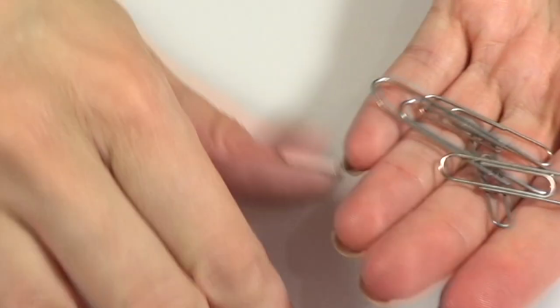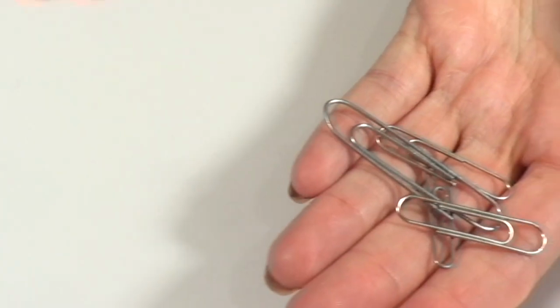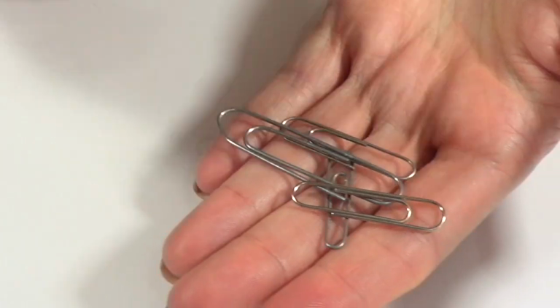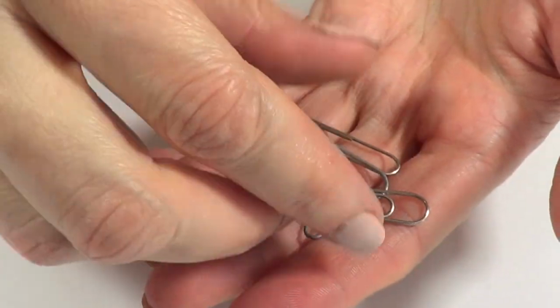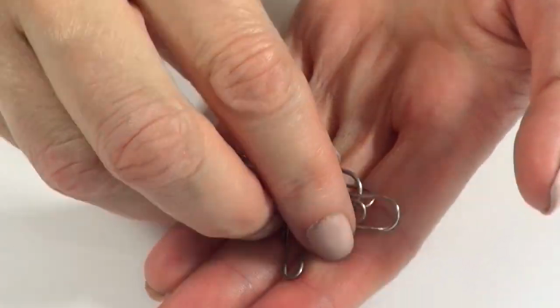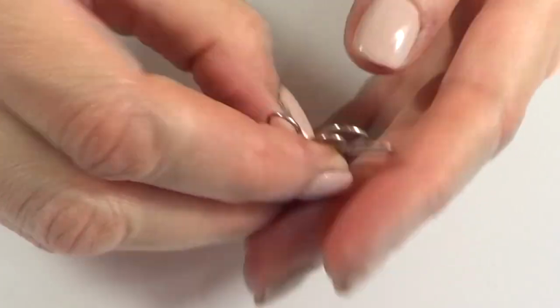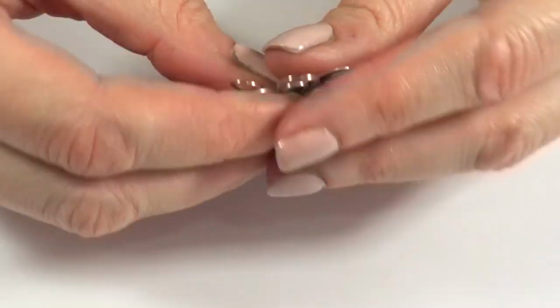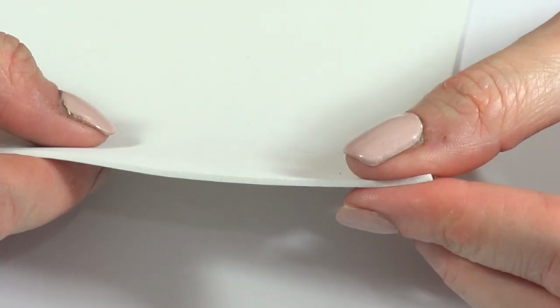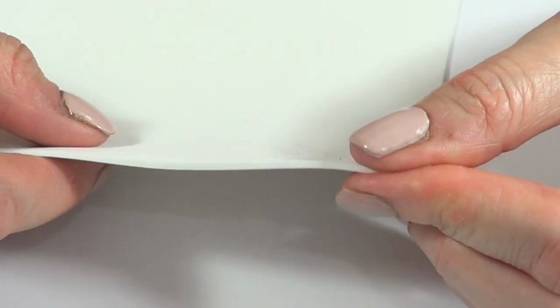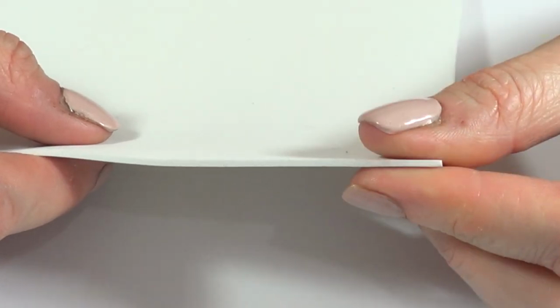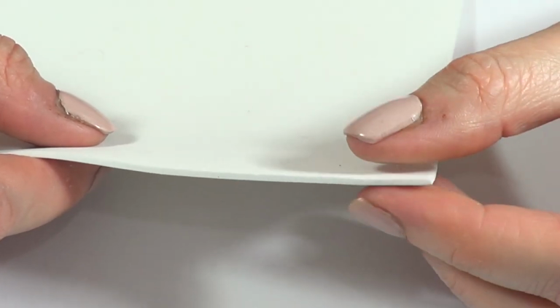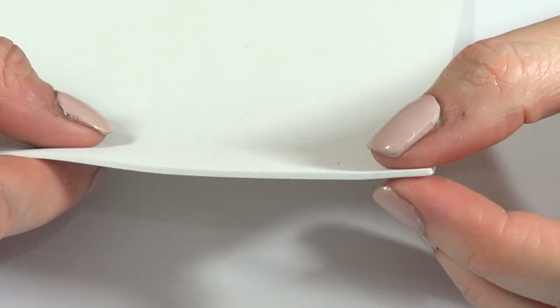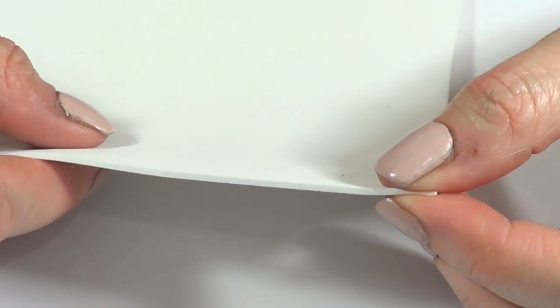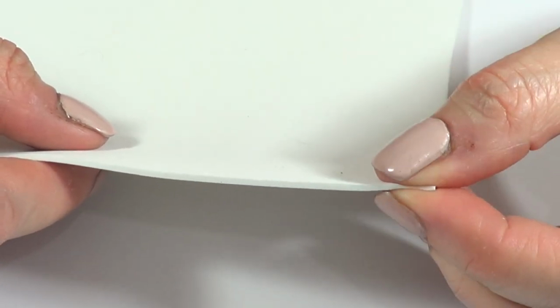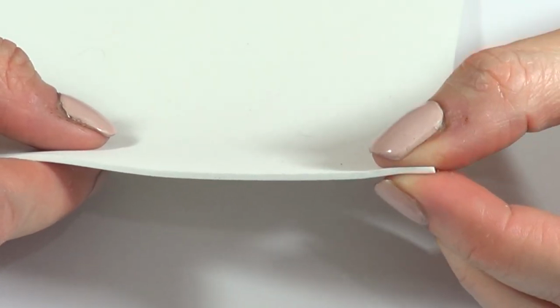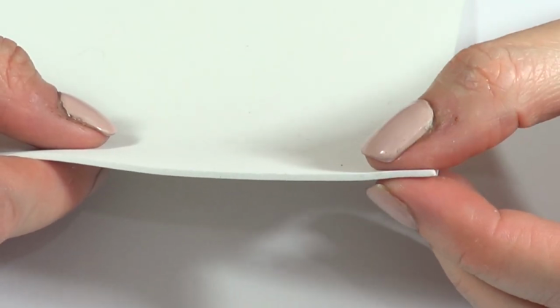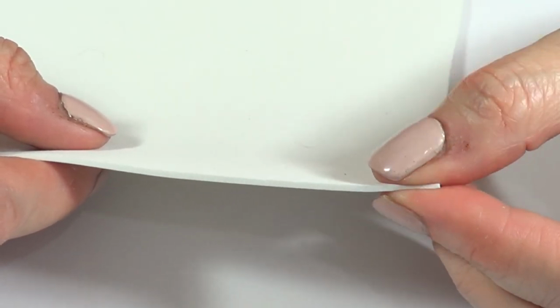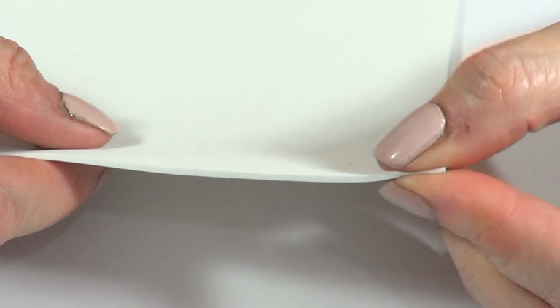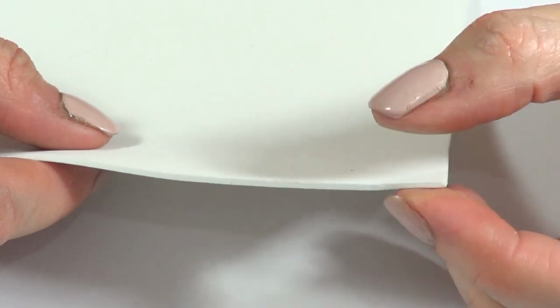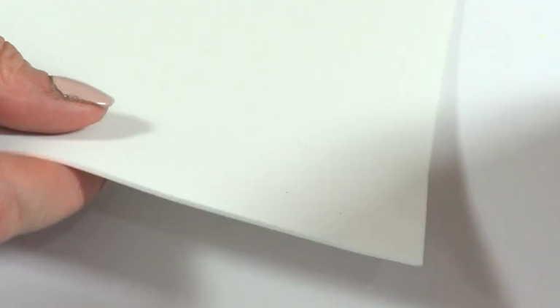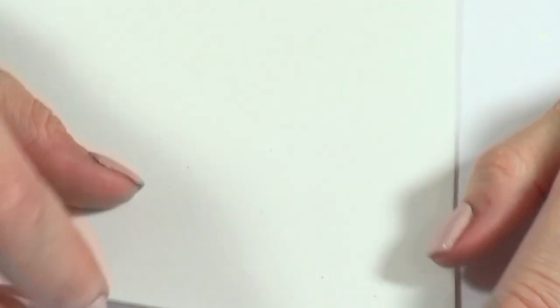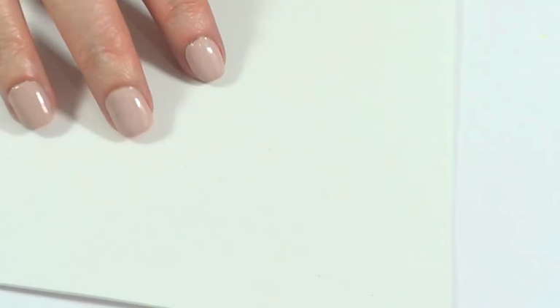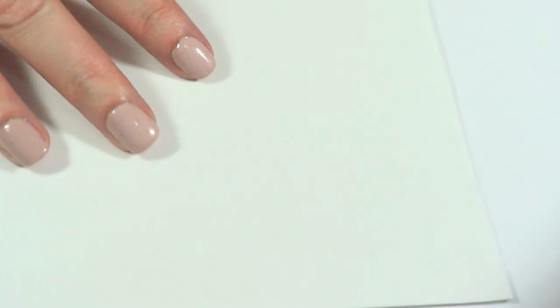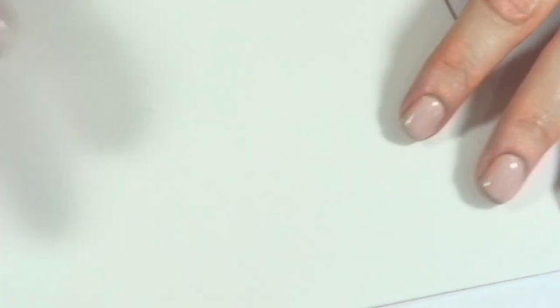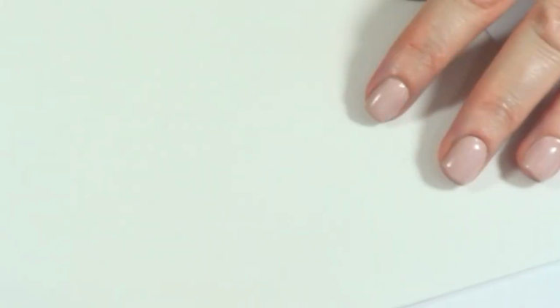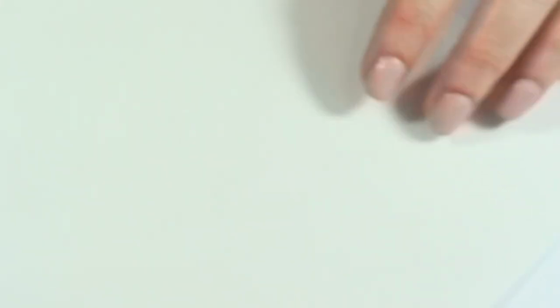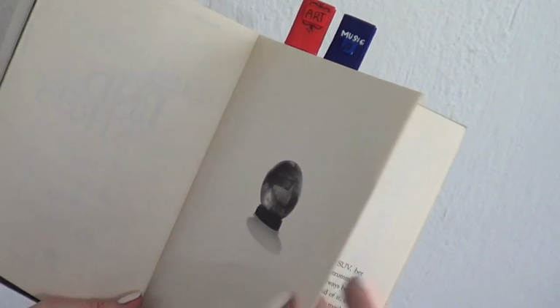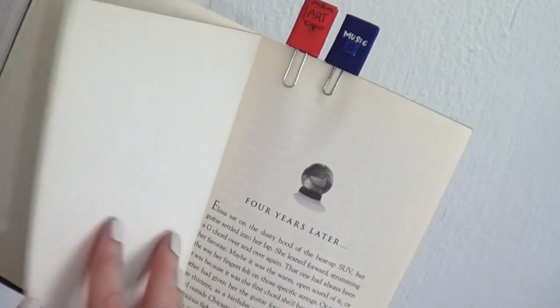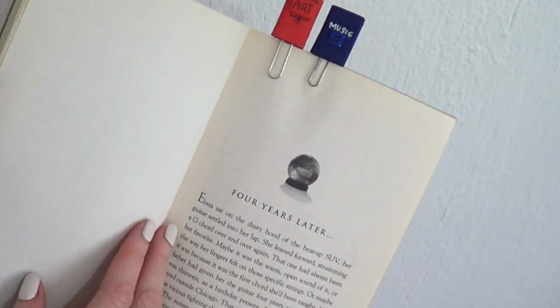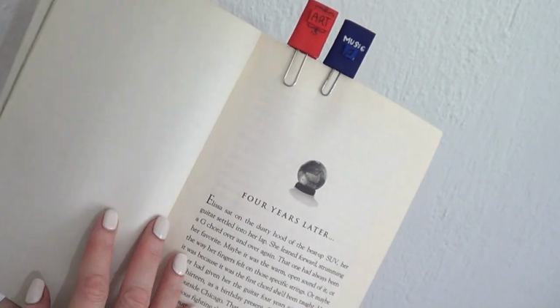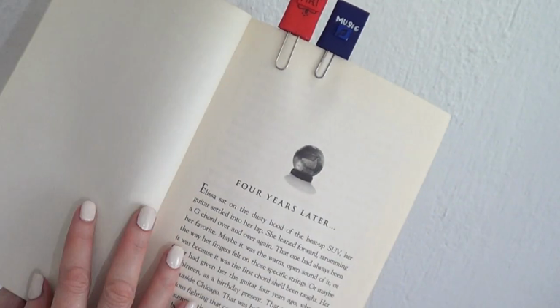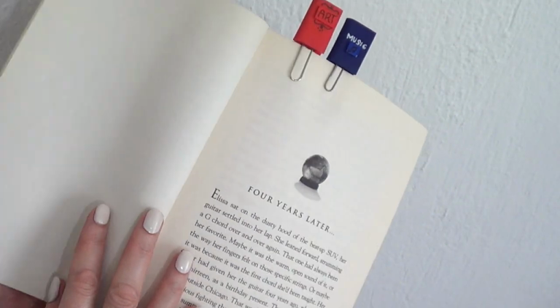For all of them, I'm going to be using my clips and my foam paper. I'm using white because I bought a set of white ones, but feel free to work with the colored ones. So first, we're going to be making the books.